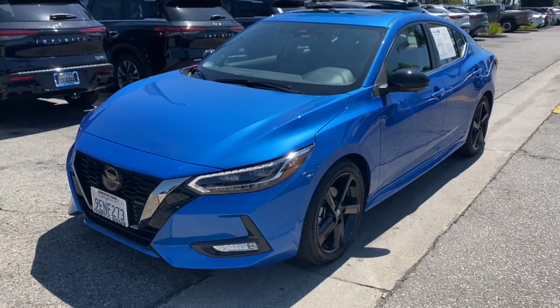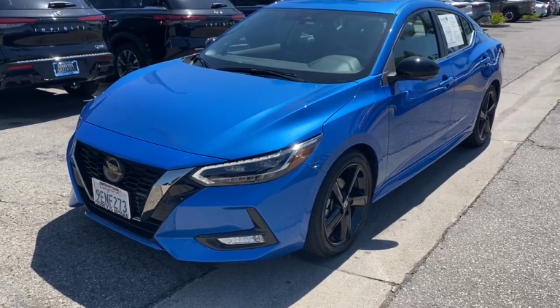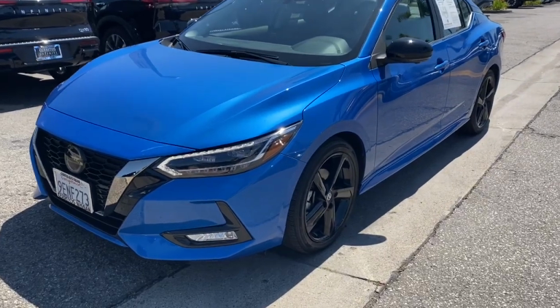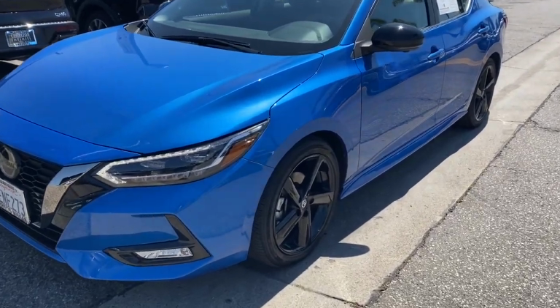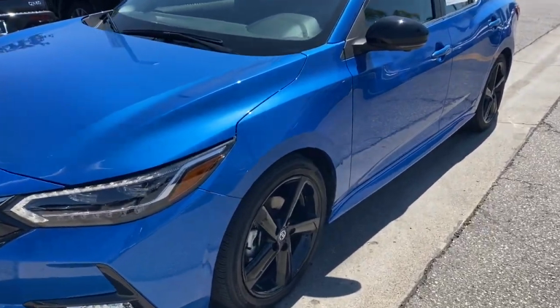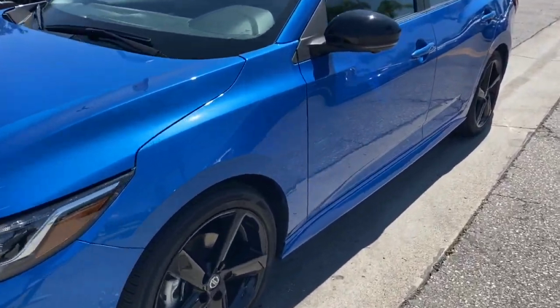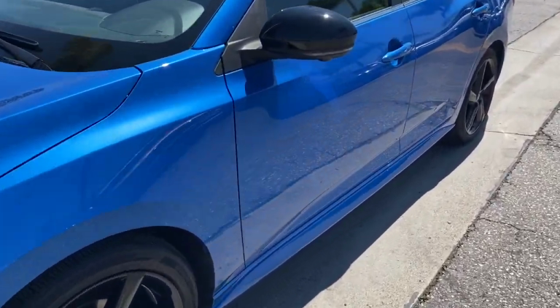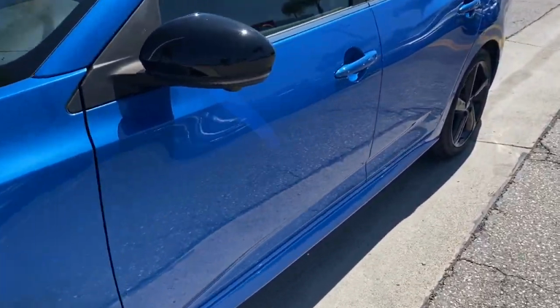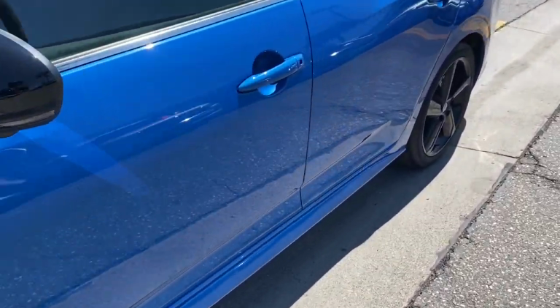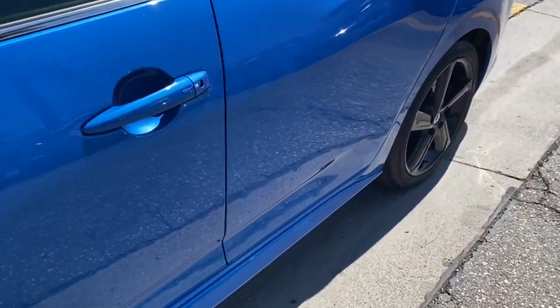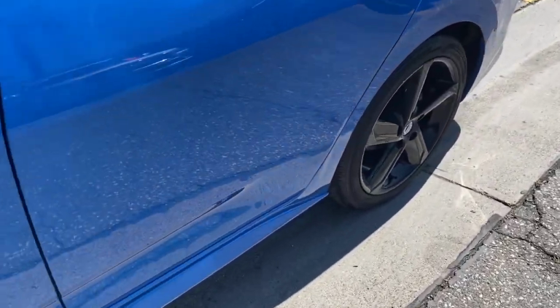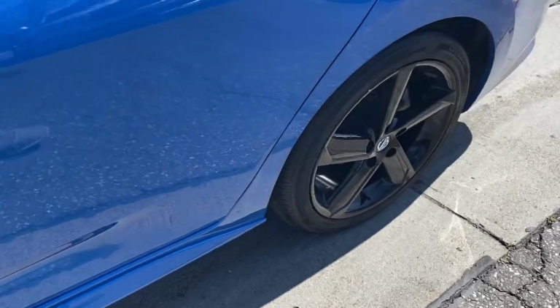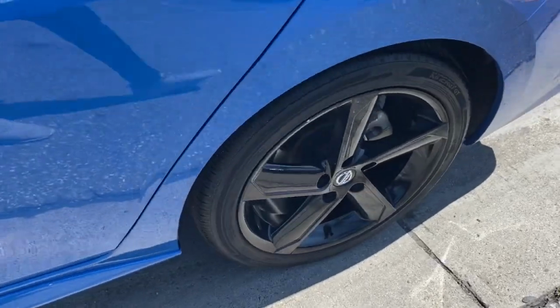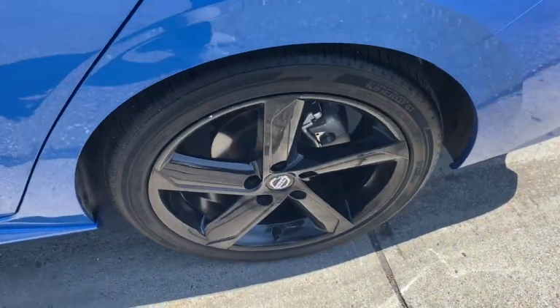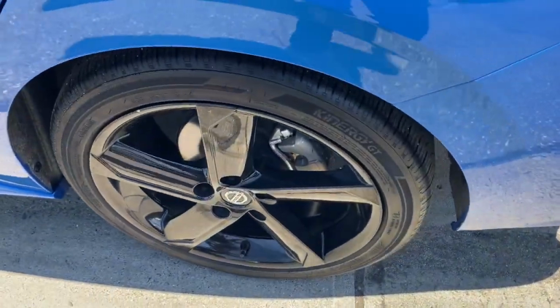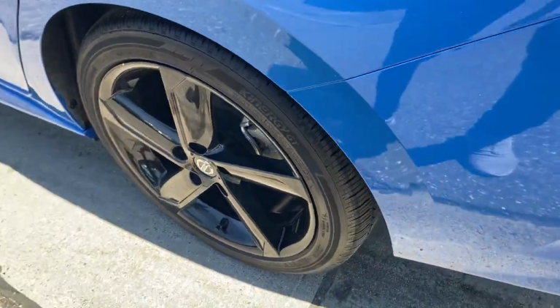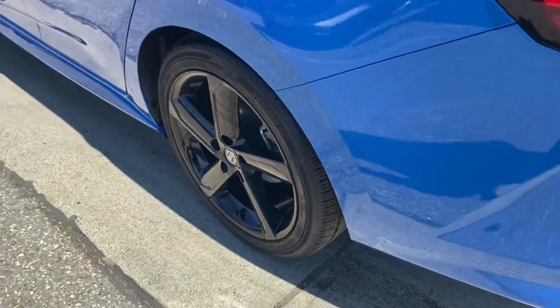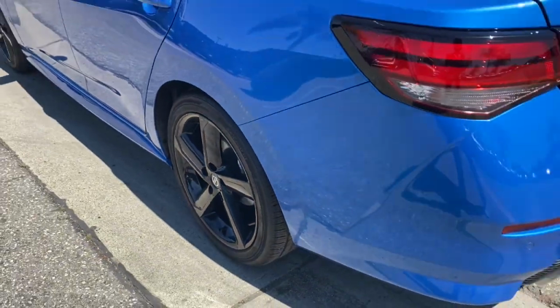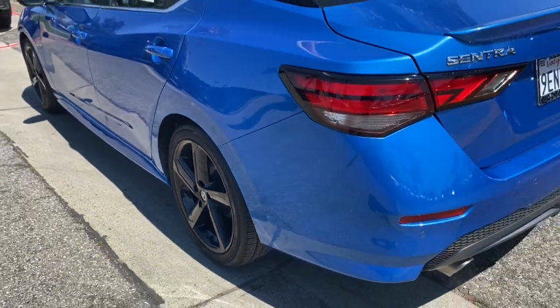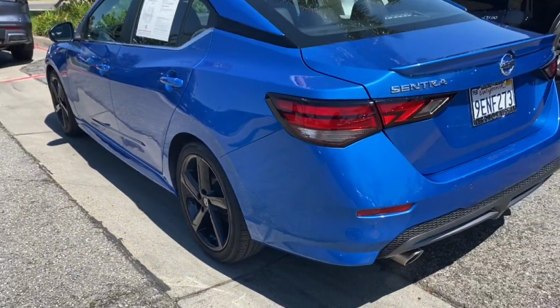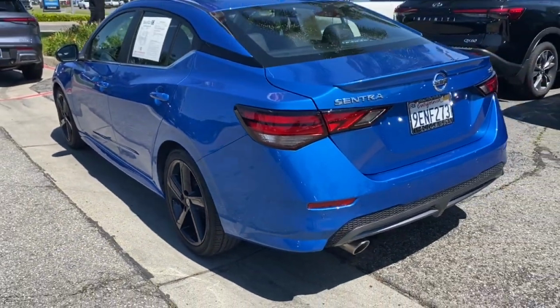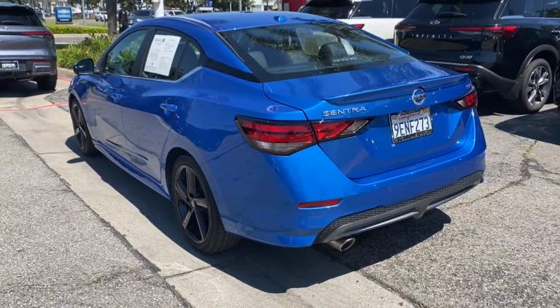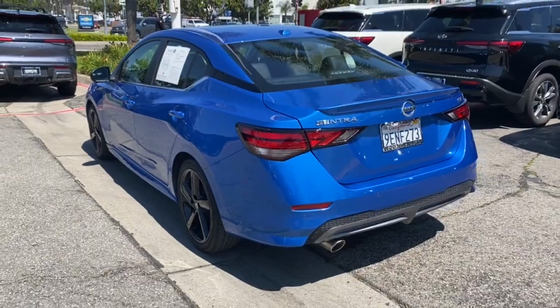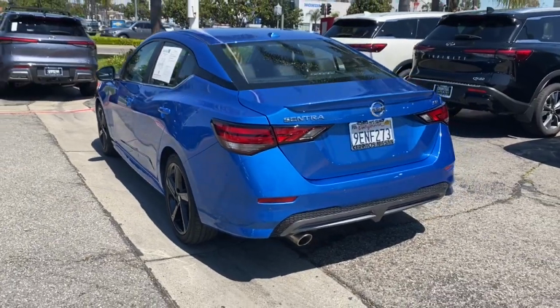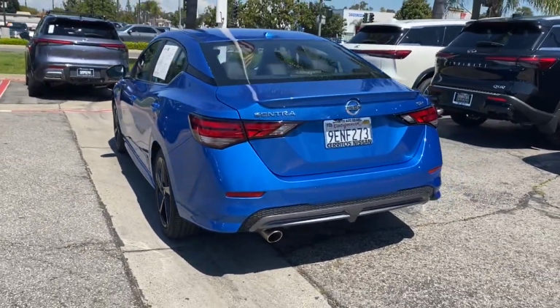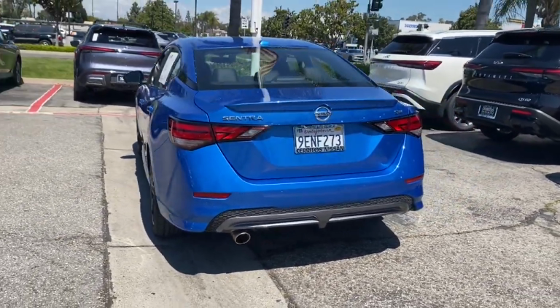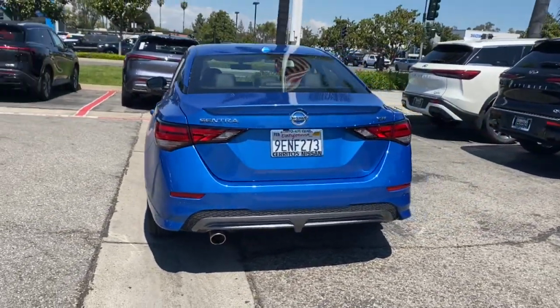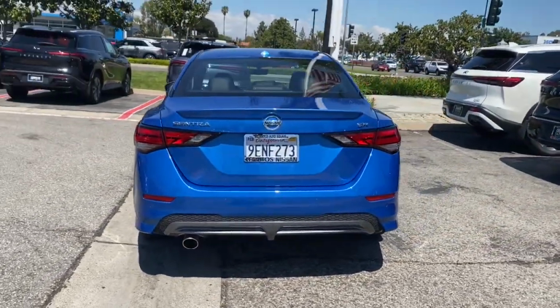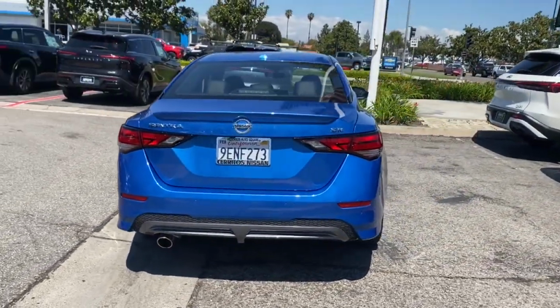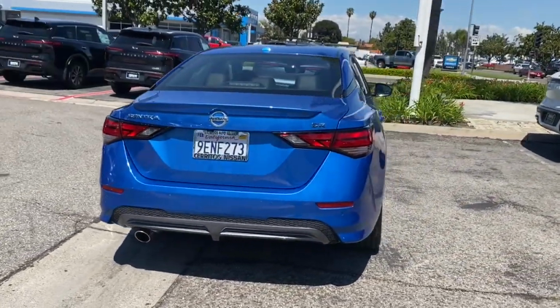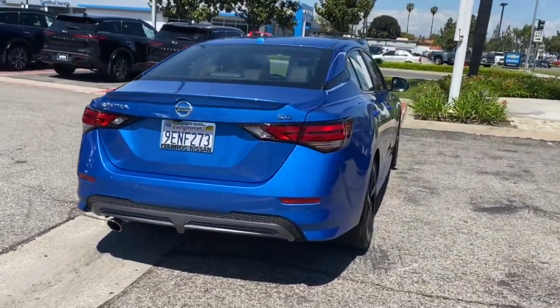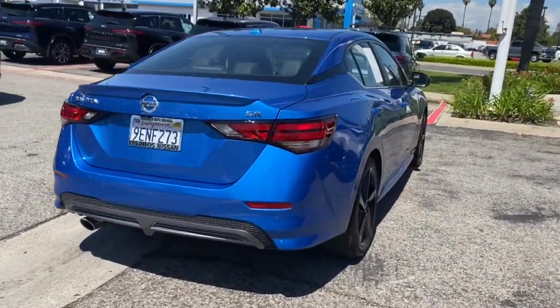Hop into the 2022 Nissan Sentra. With less than 5,000 miles on the odometer, this vehicle provides excellent value. Comfort, convenience, safety, and fun are all yours in the sleek and spirited Sentra.